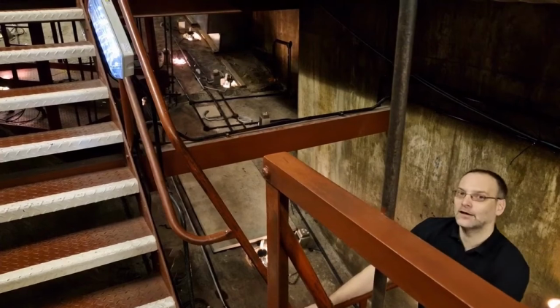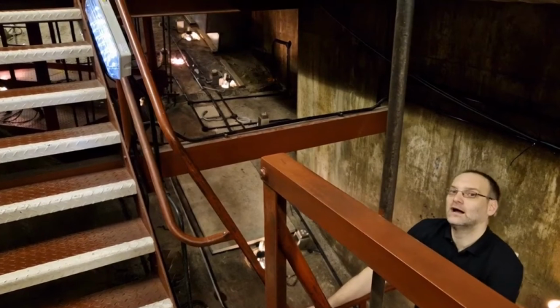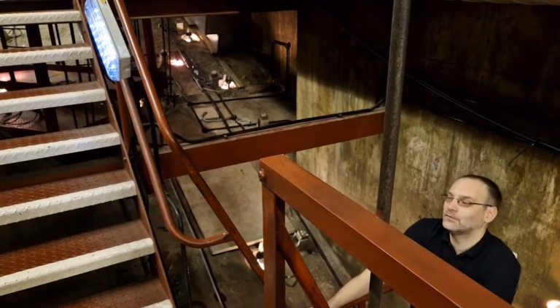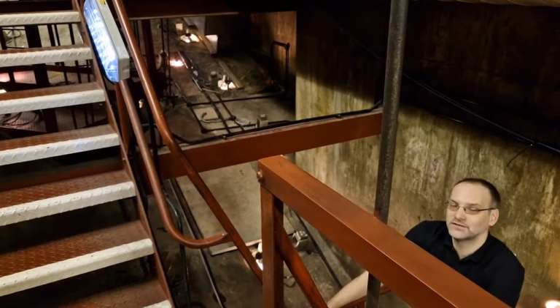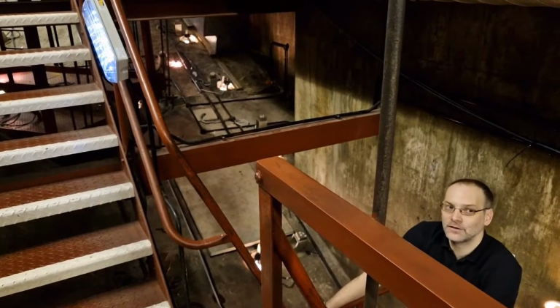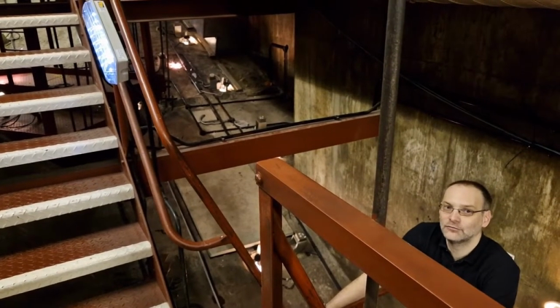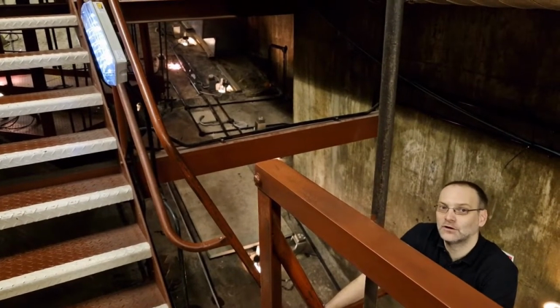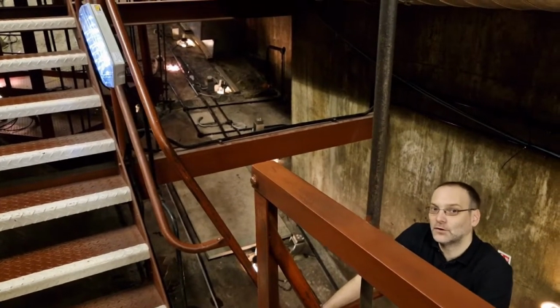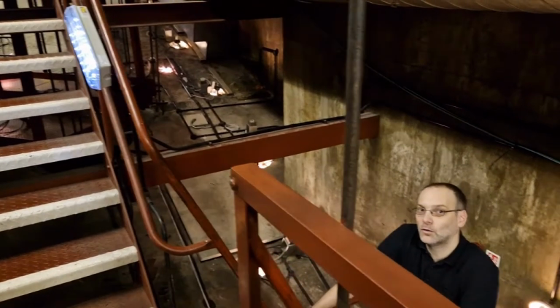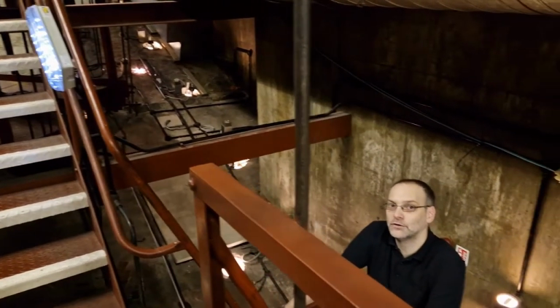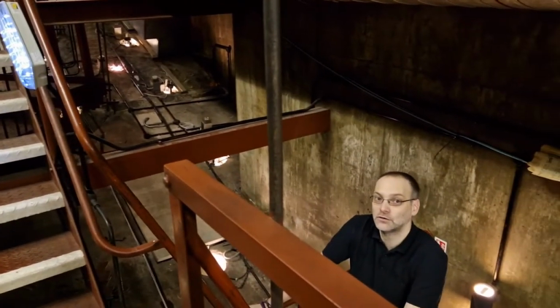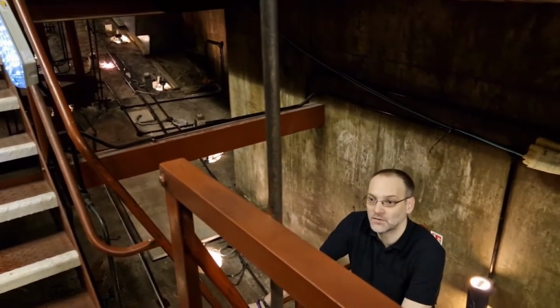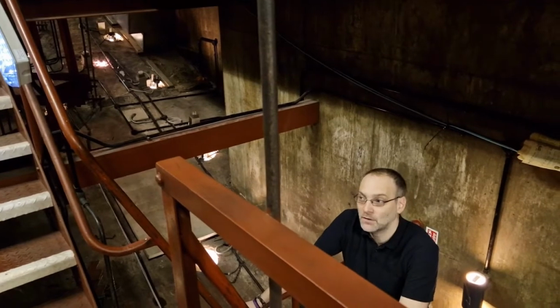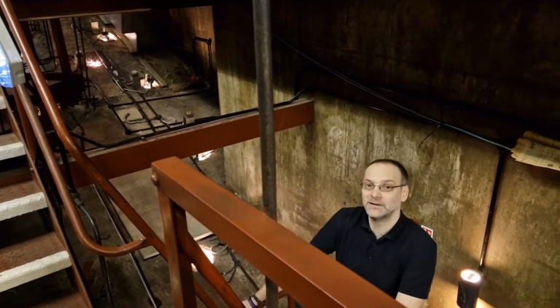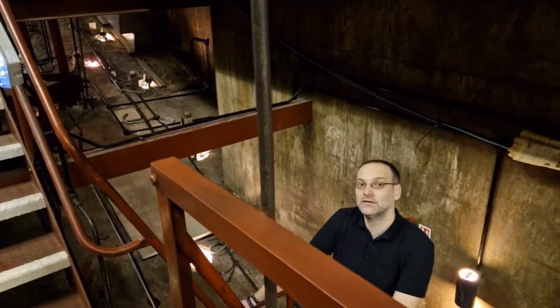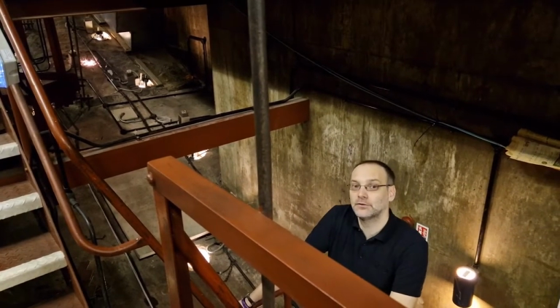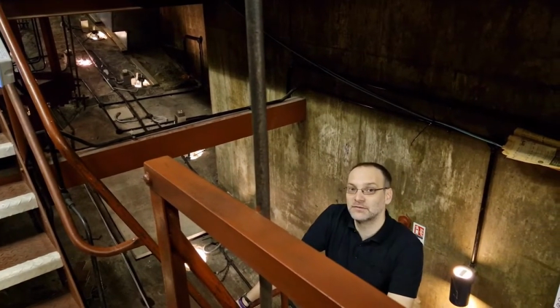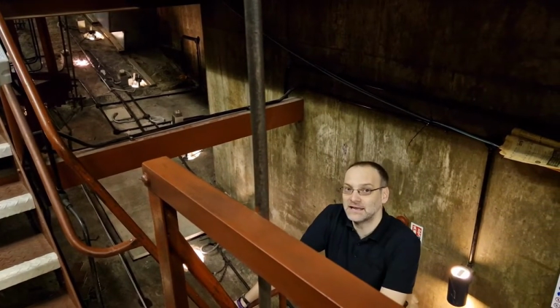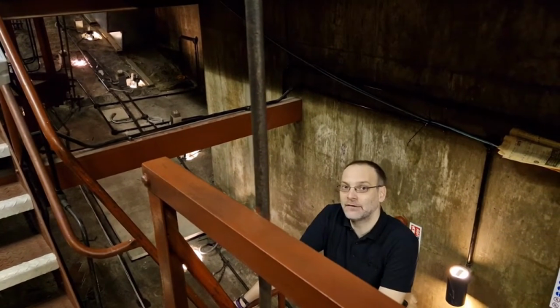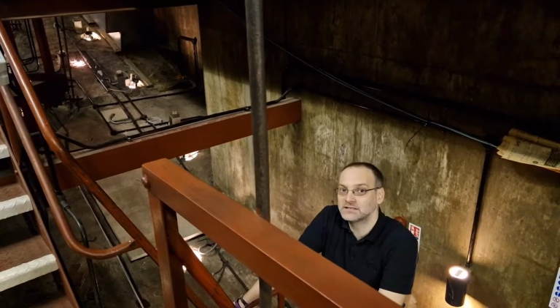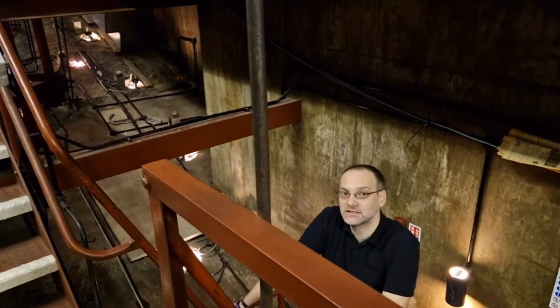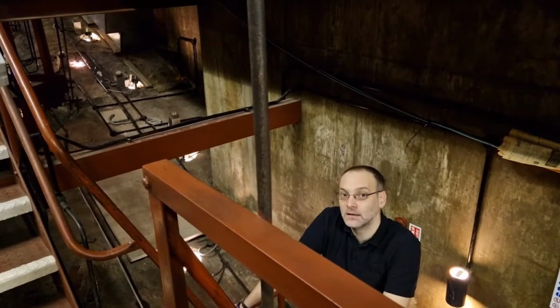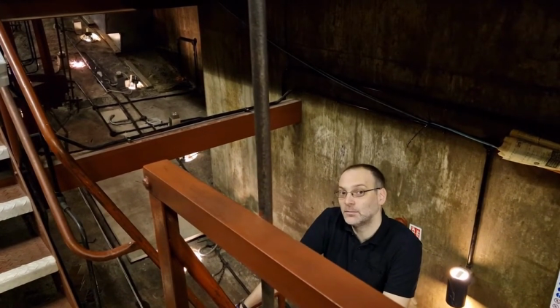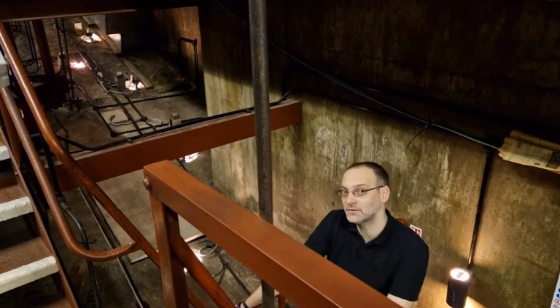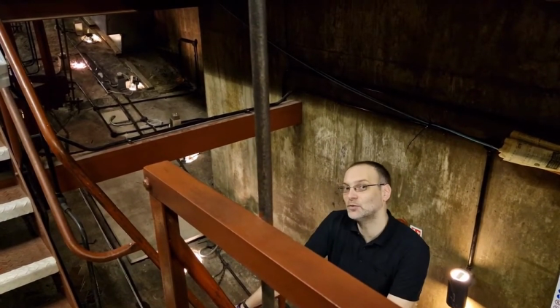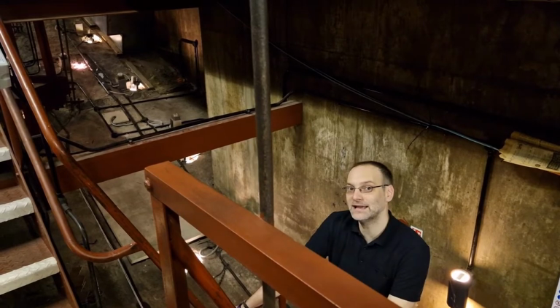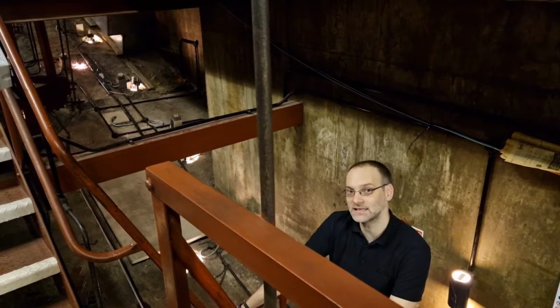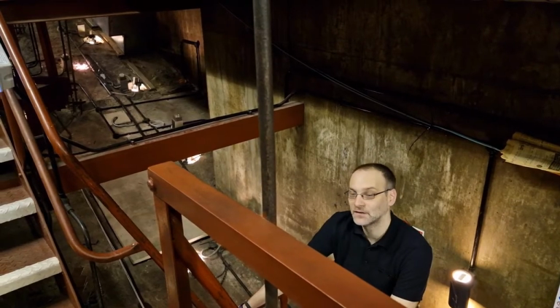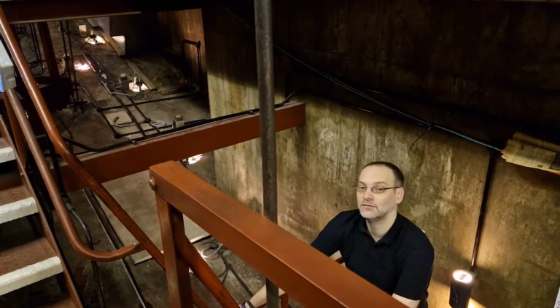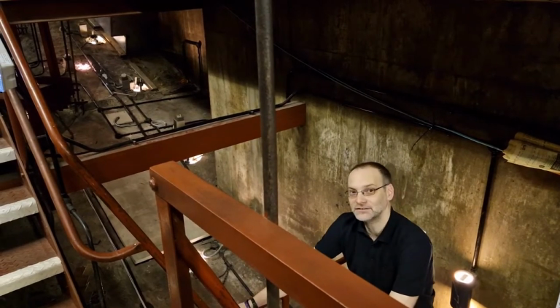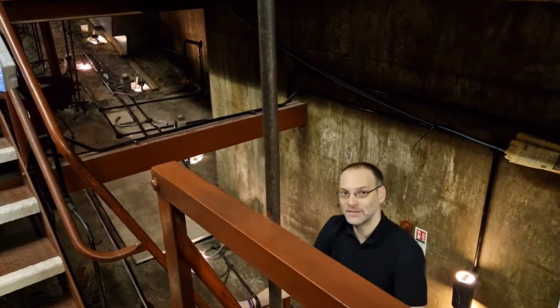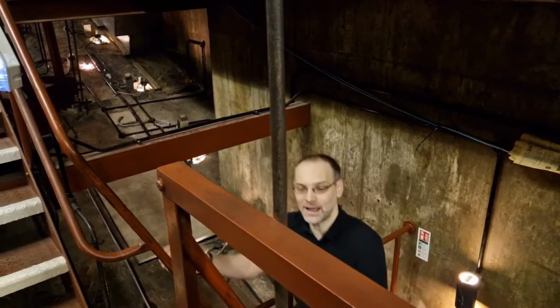Hello and welcome to the Royal Concert Hall roof tour. We'll be taking you through some of the technical areas that the public don't normally get to see. If you'd like to follow me this way.